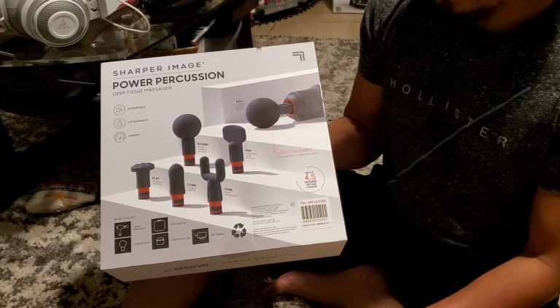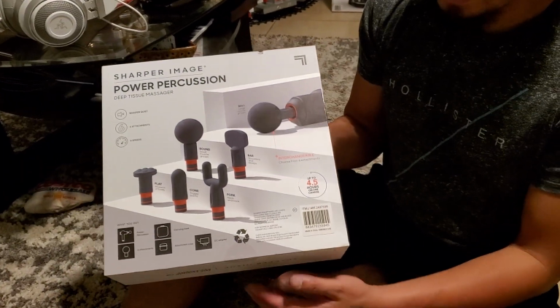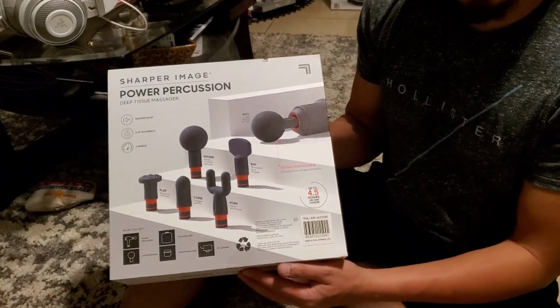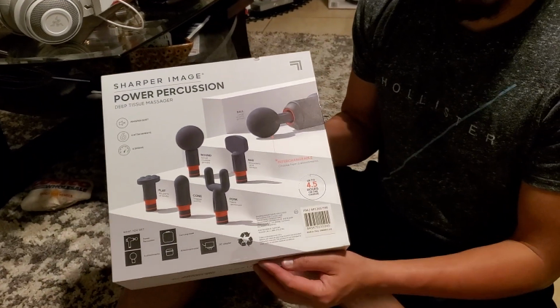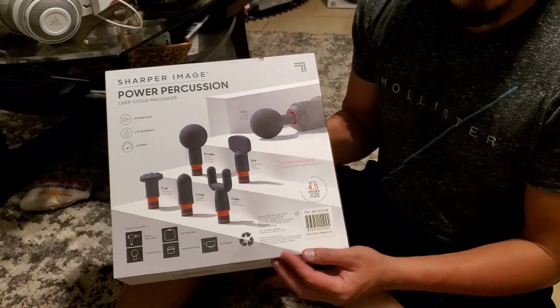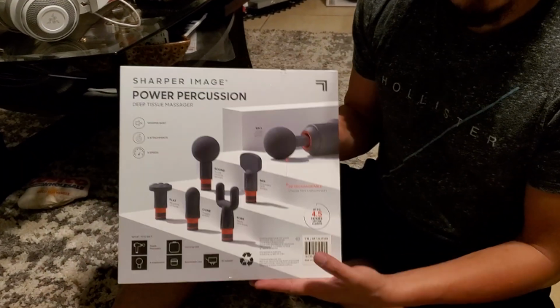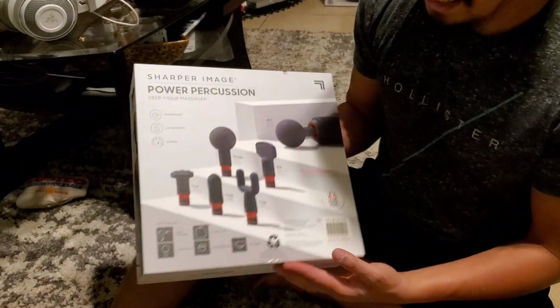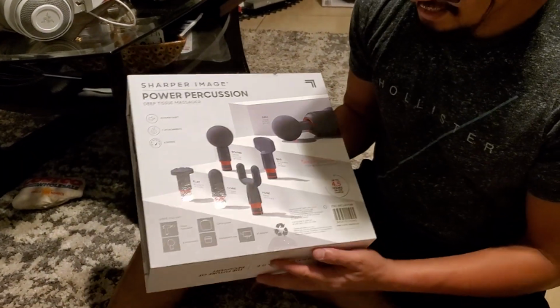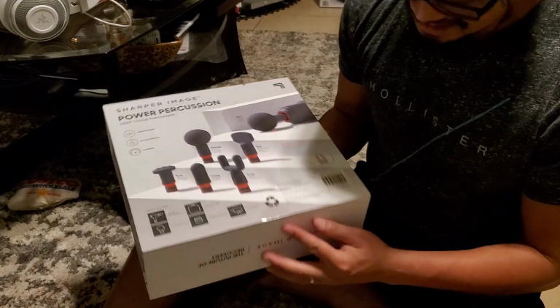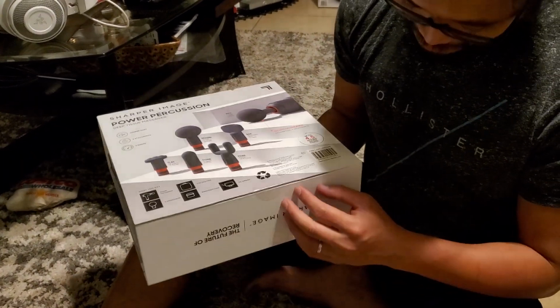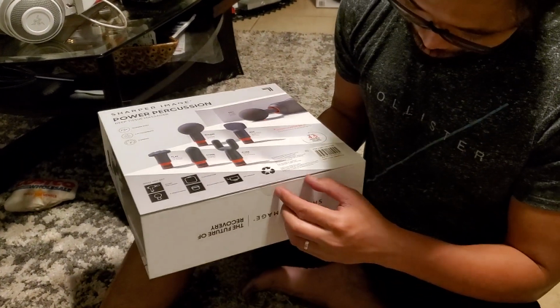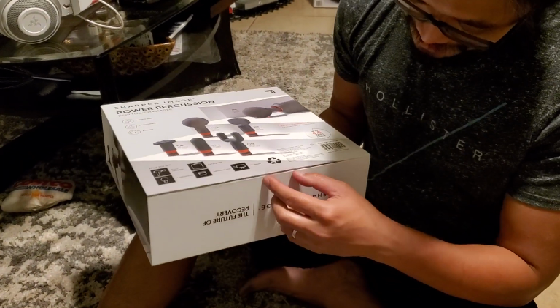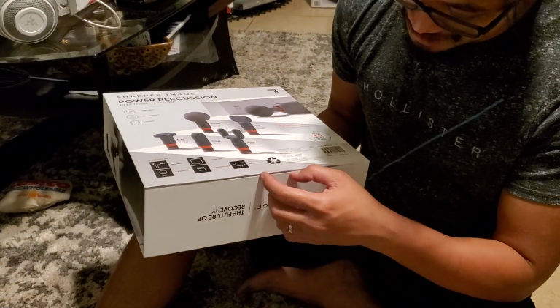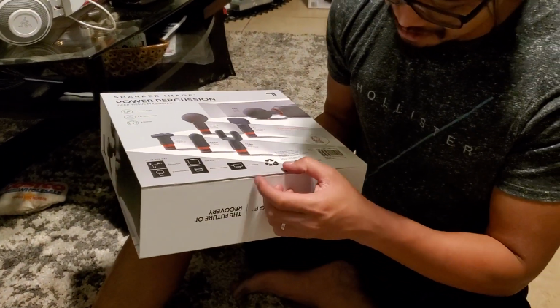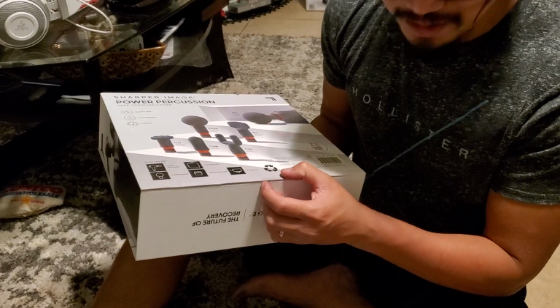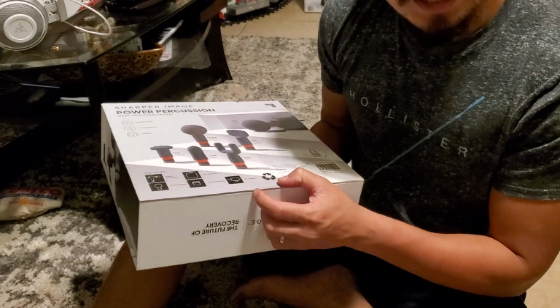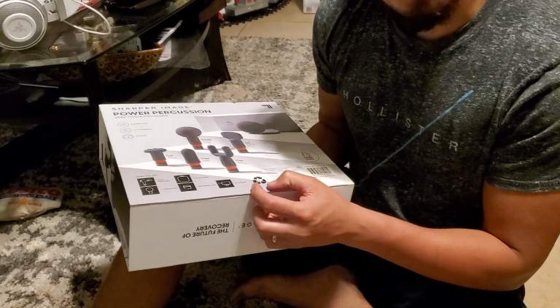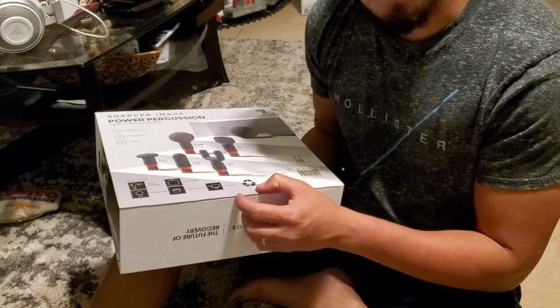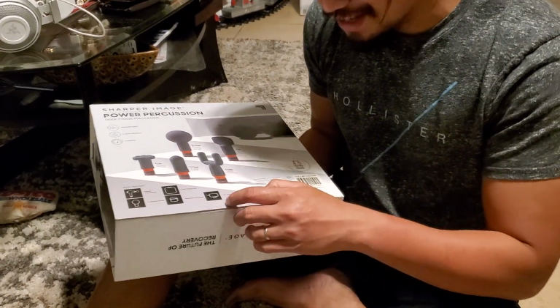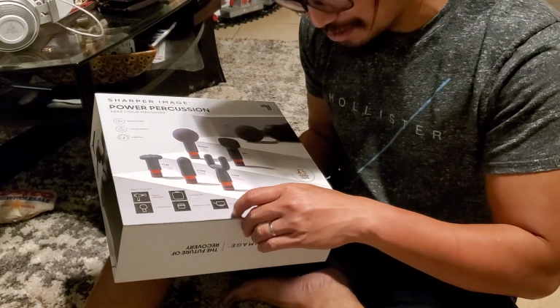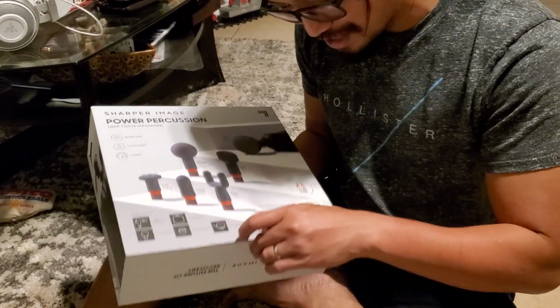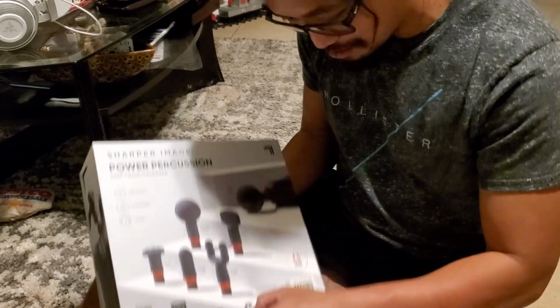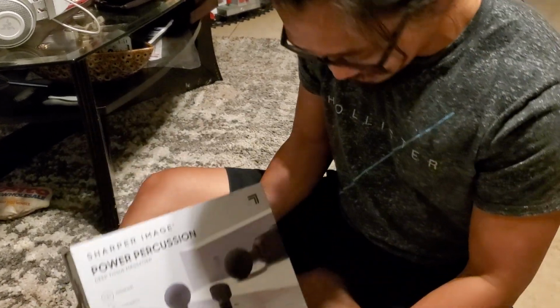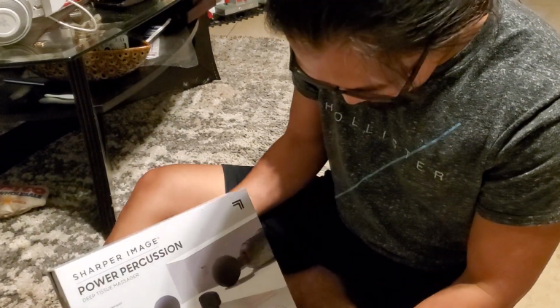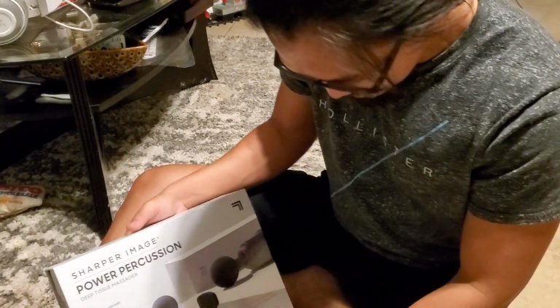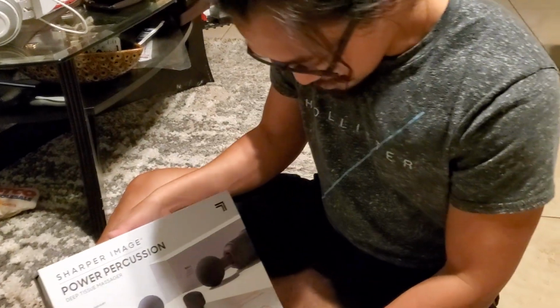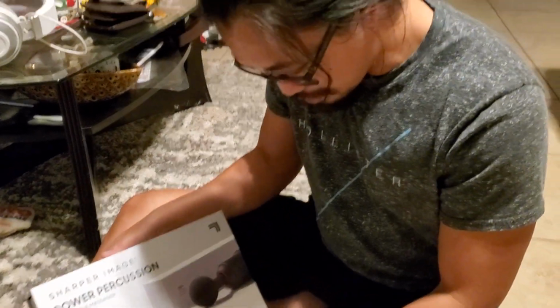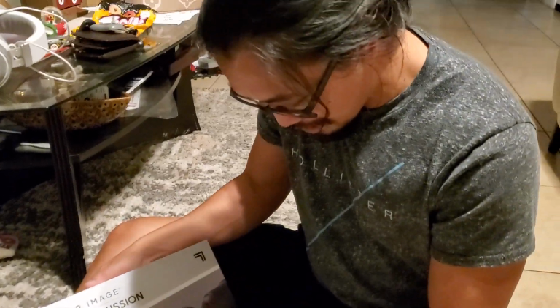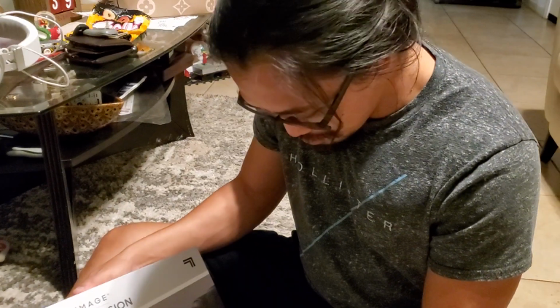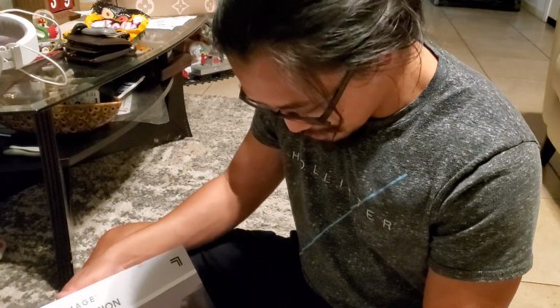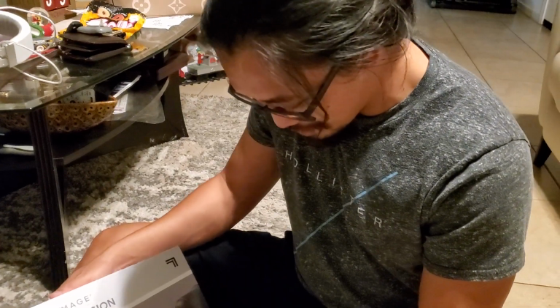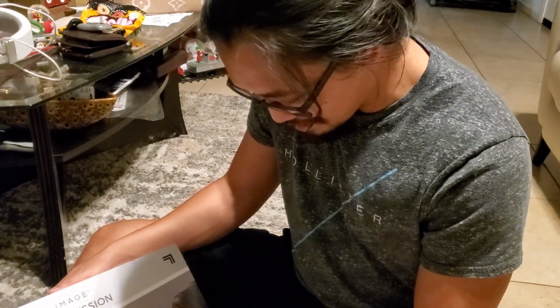Hi guys, unboxing time! It's been a while. How are you guys doing? Been a while since we made a video.